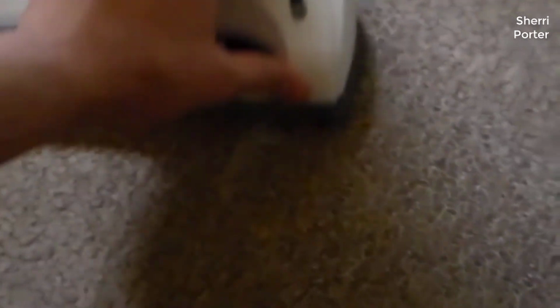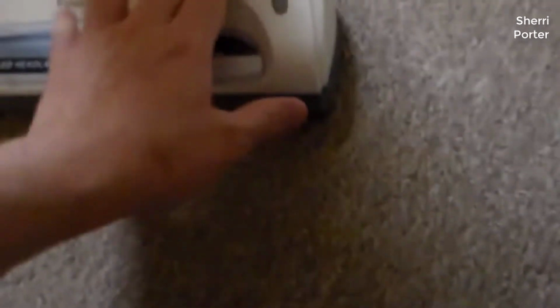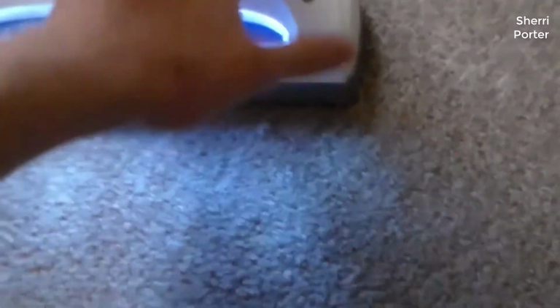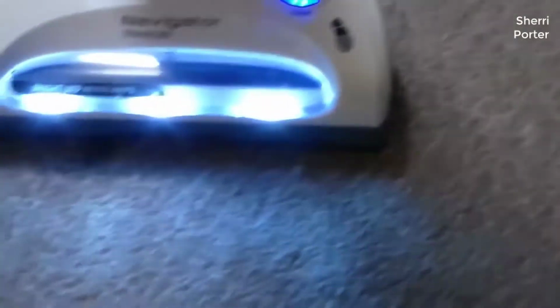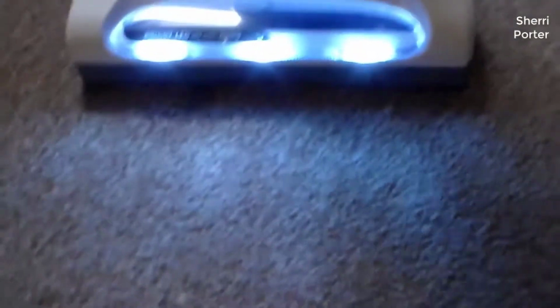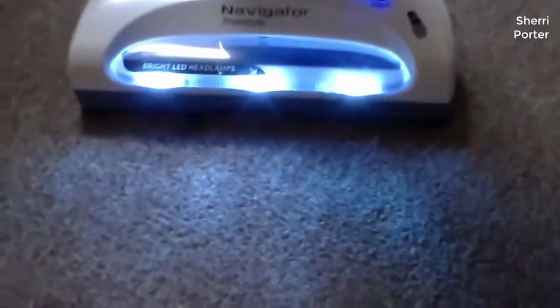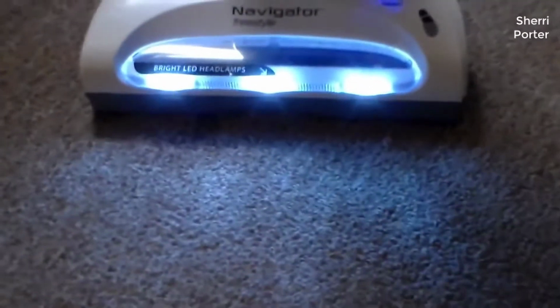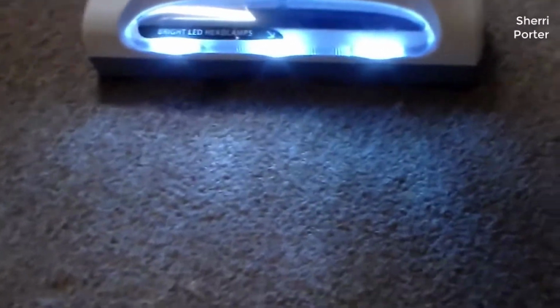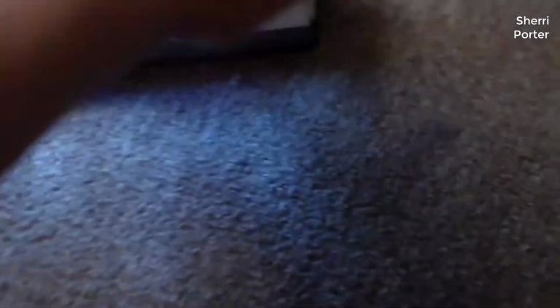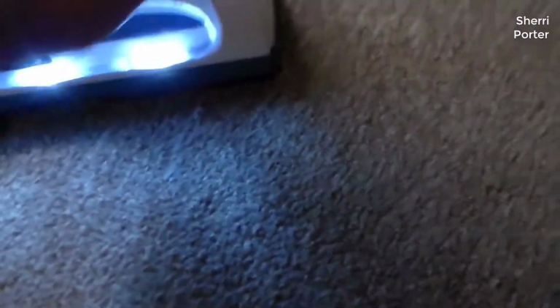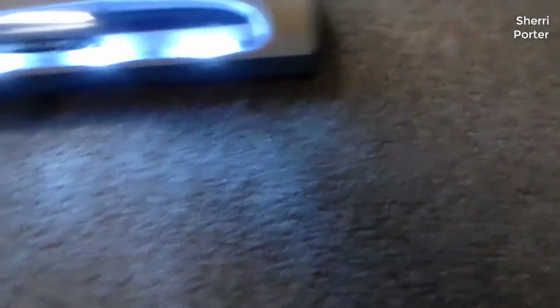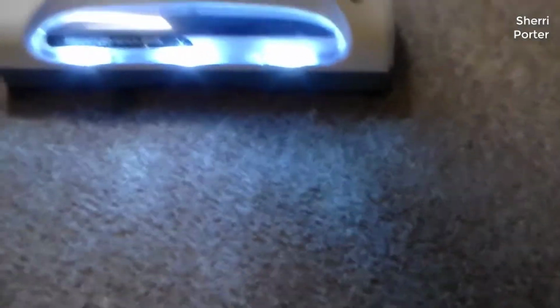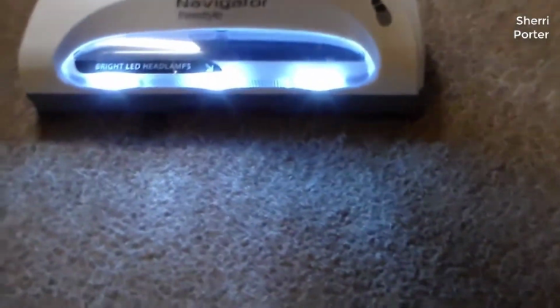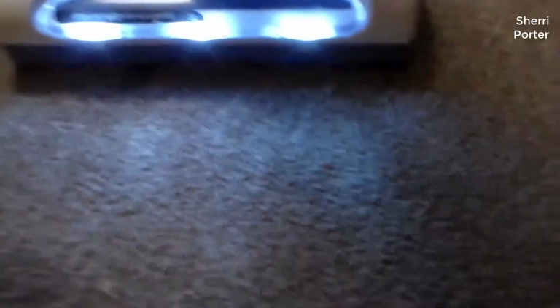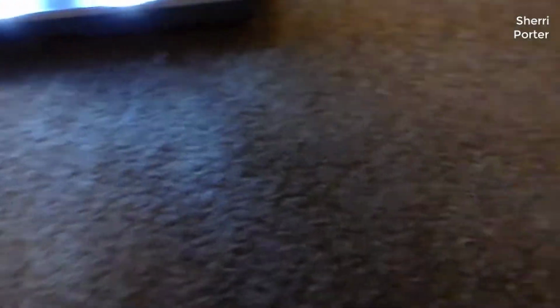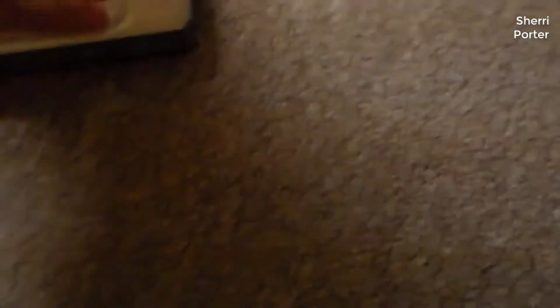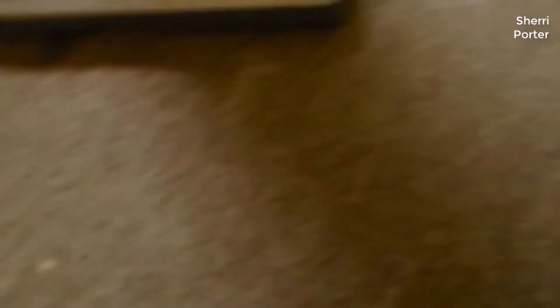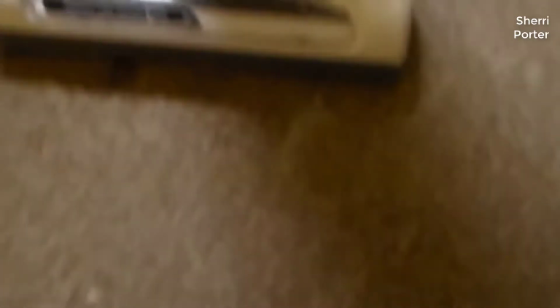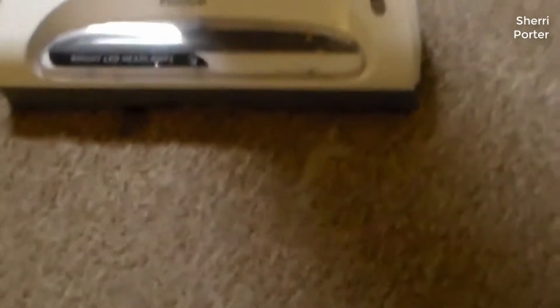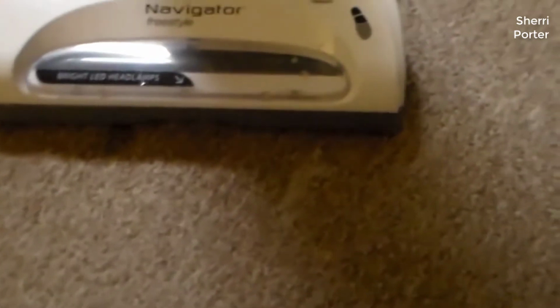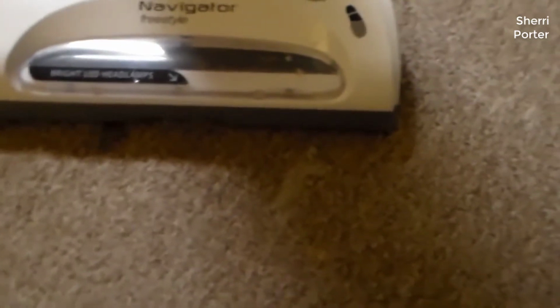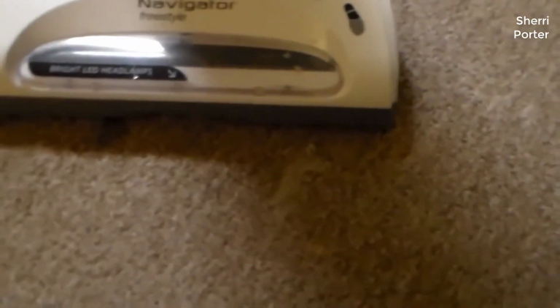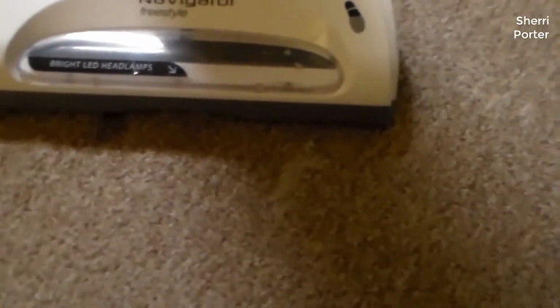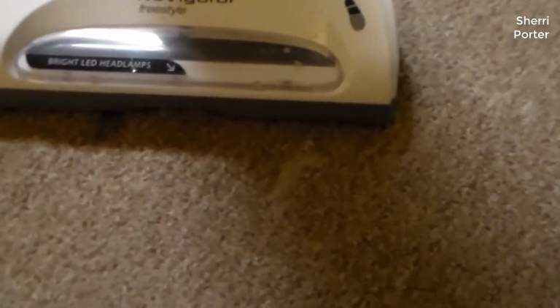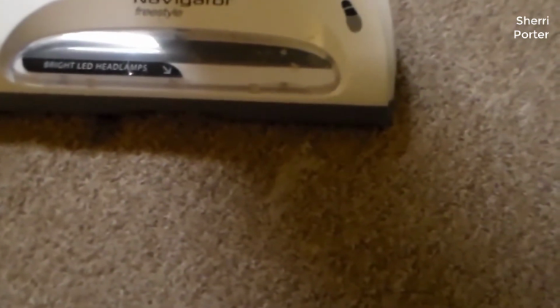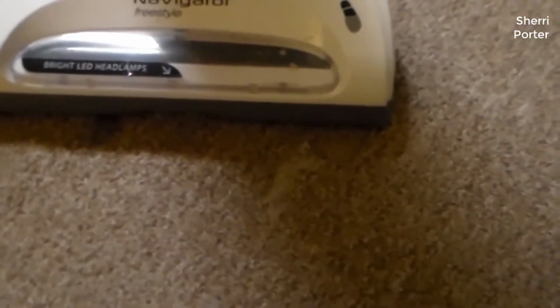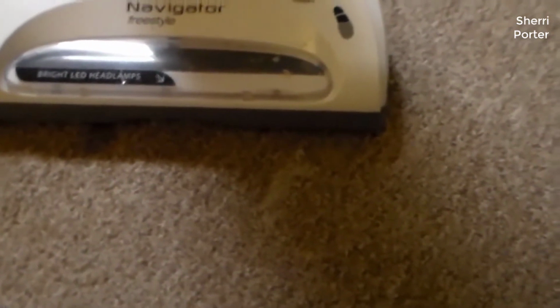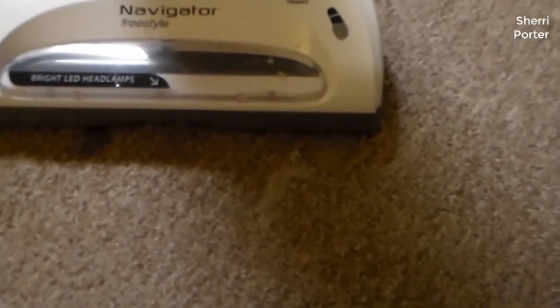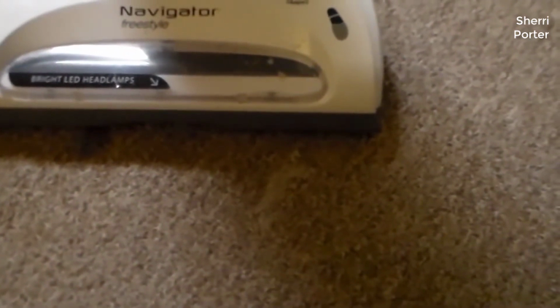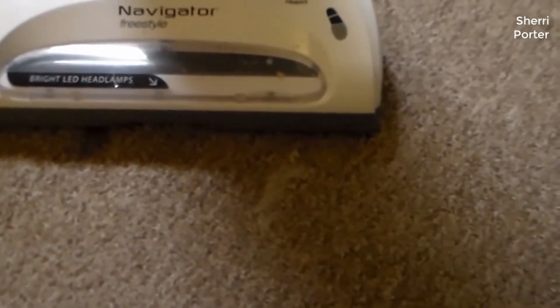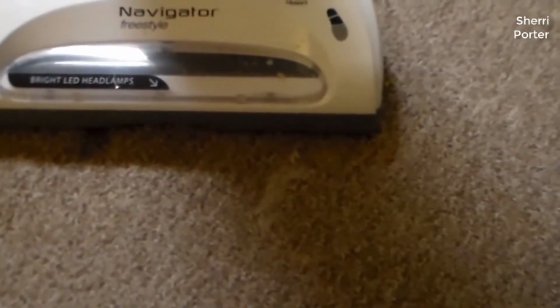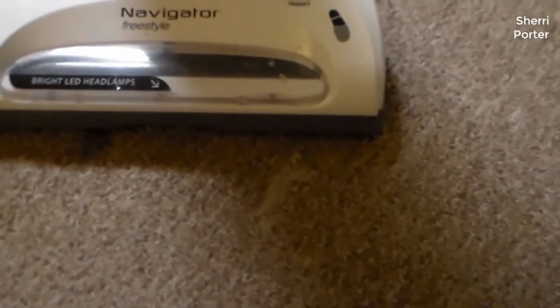We liked how easy it was to clean the dust cup, which clicks off and on with a button on the top of the stick. The Navigator Freestyle is one of the better stick vacuums for cleaning carpet, especially heavier materials.